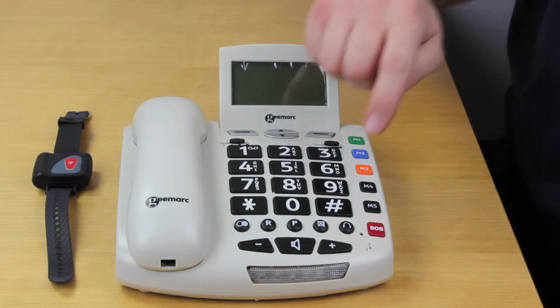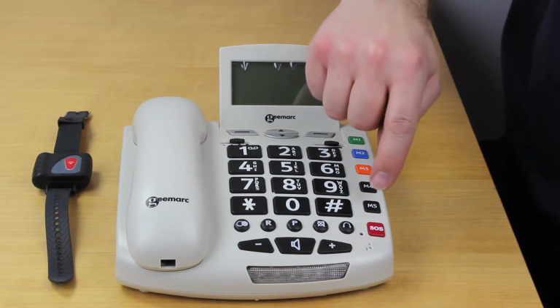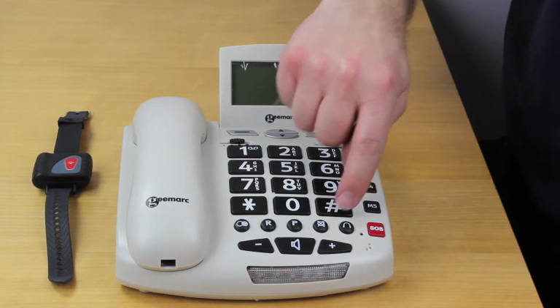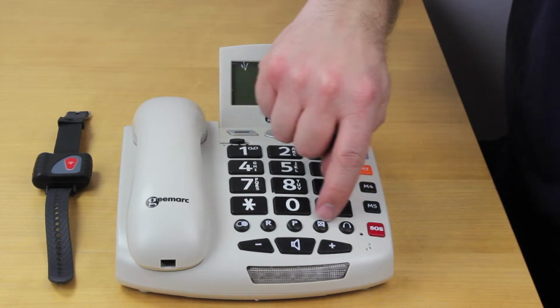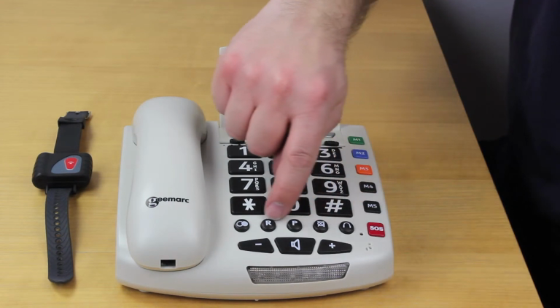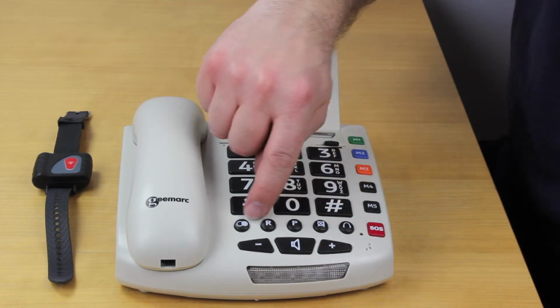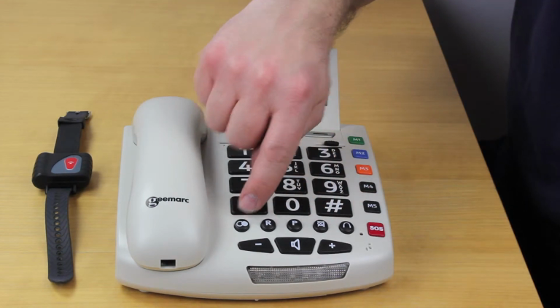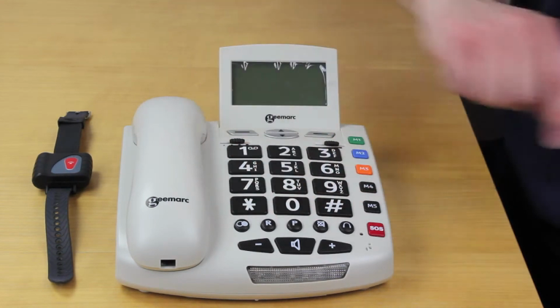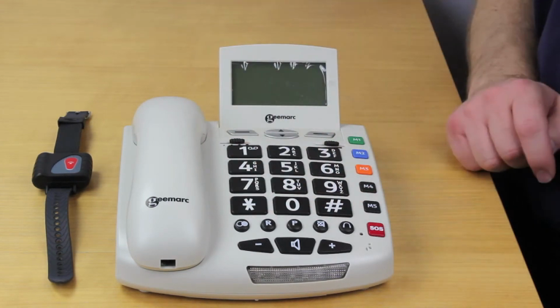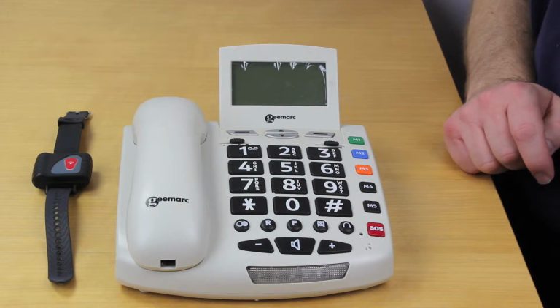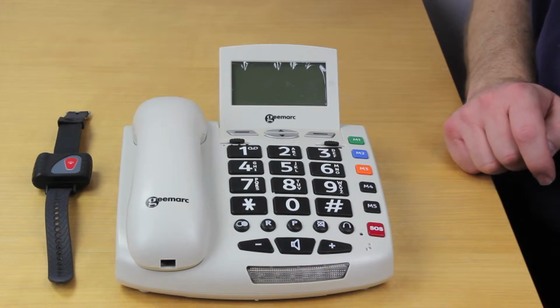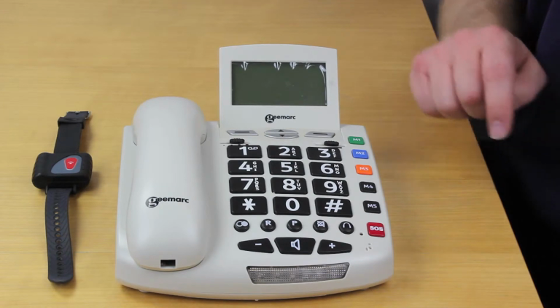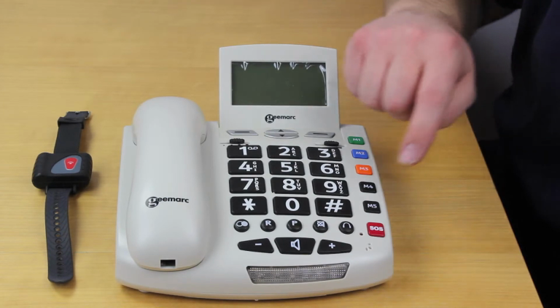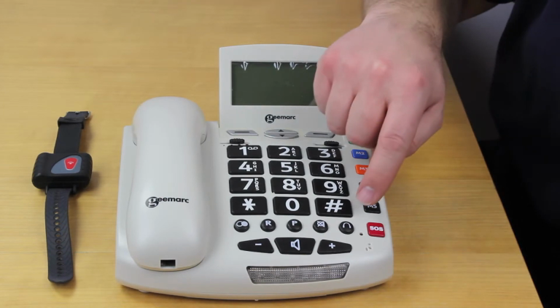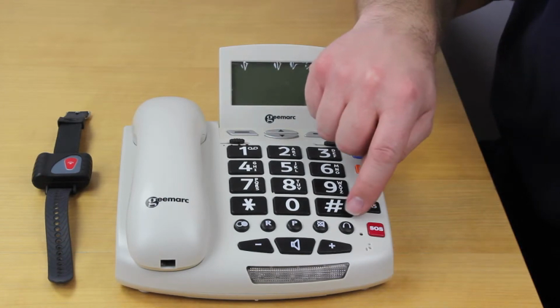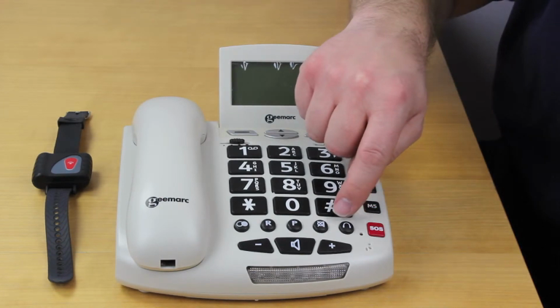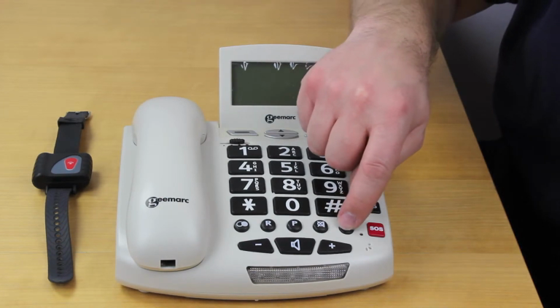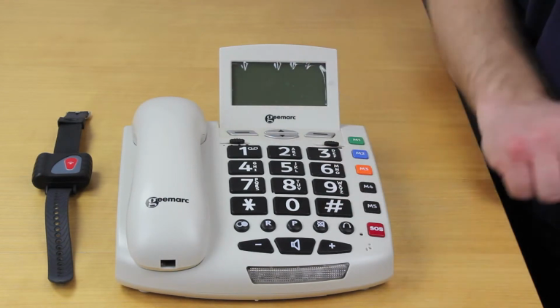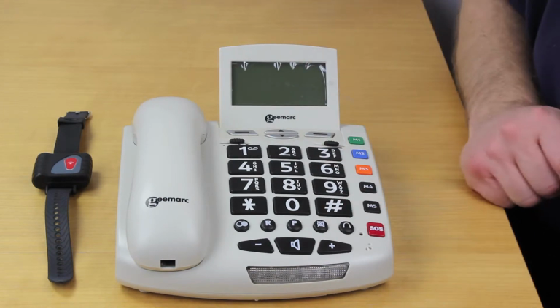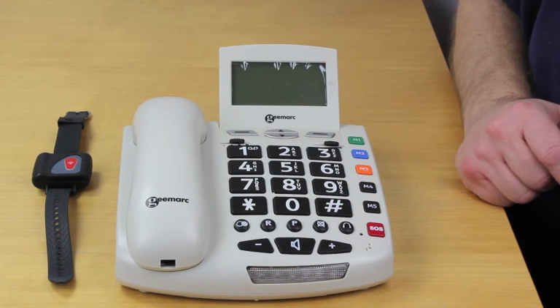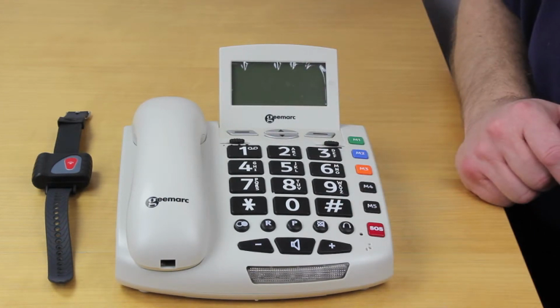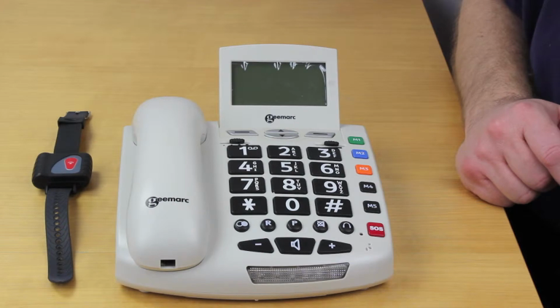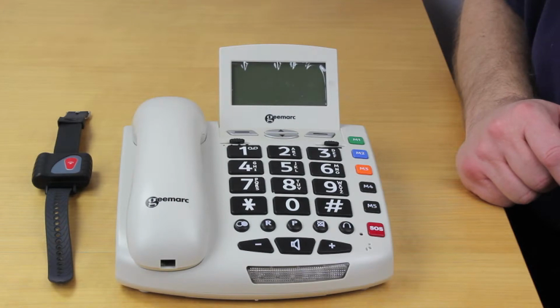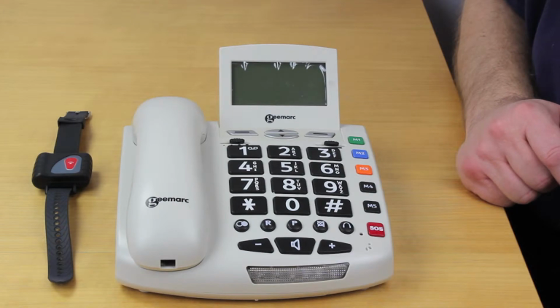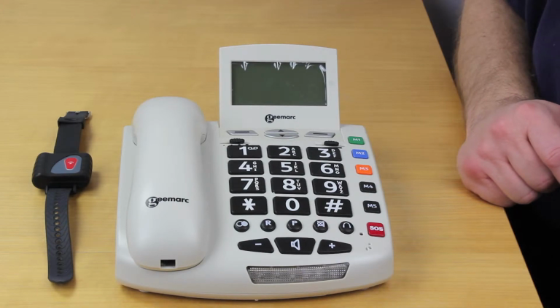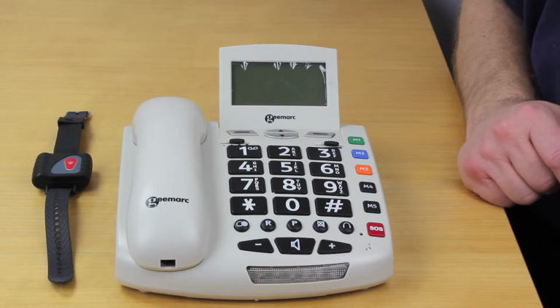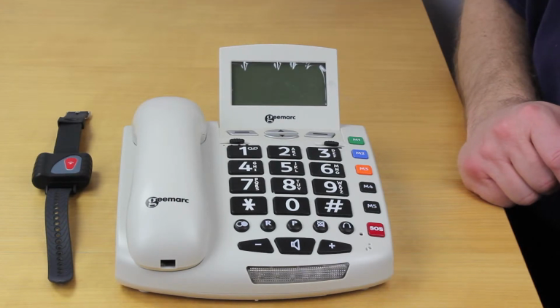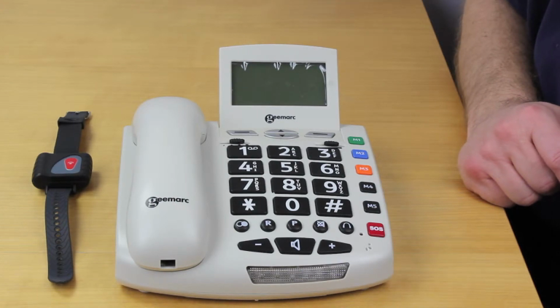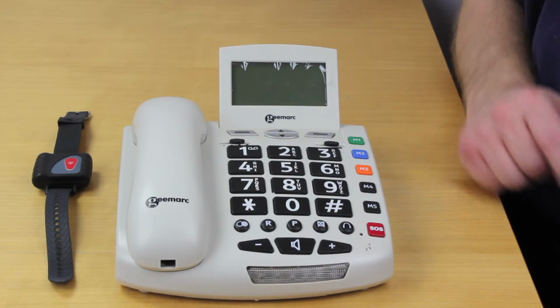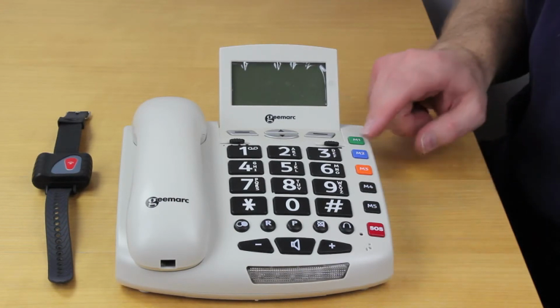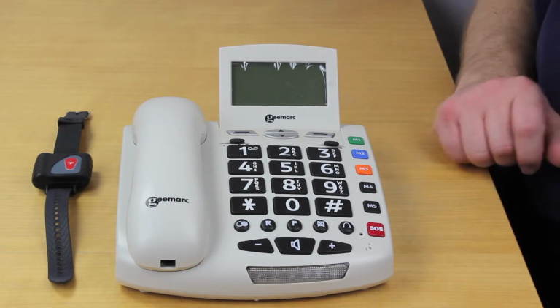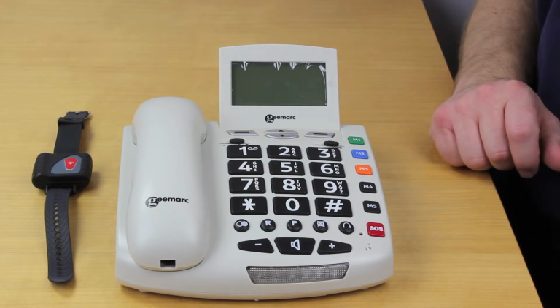Along the bottom here we have a range of keys which most people will be familiar with from their standard phone. The only one that they may not be familiar with is this button here, and that is to select the headphones, which is unusual for some phones.